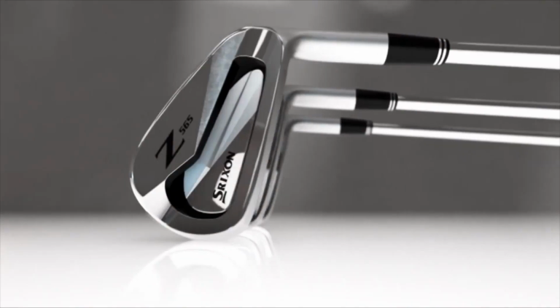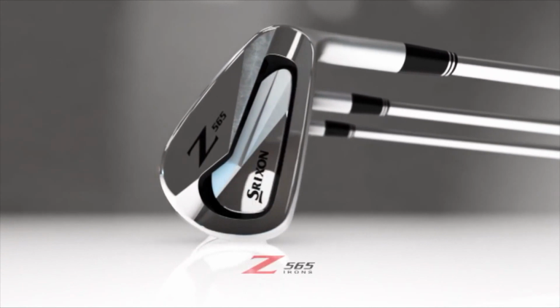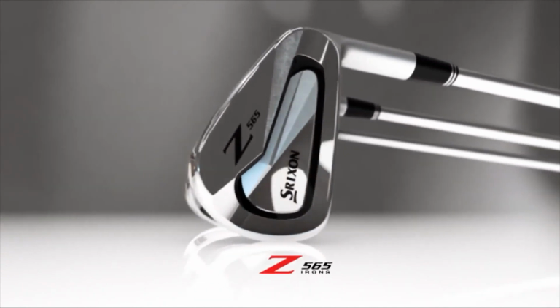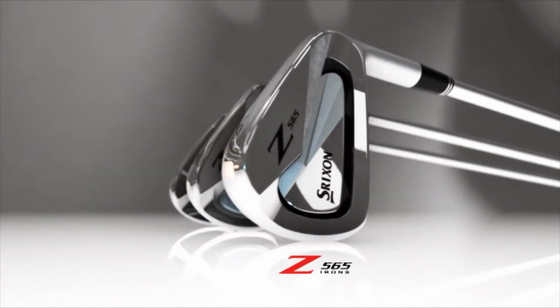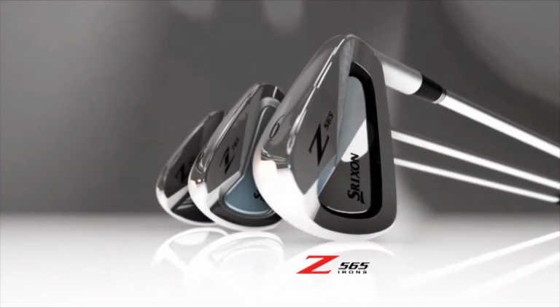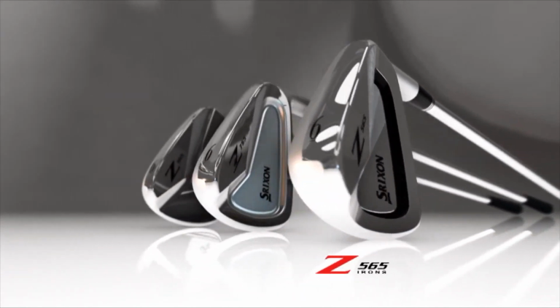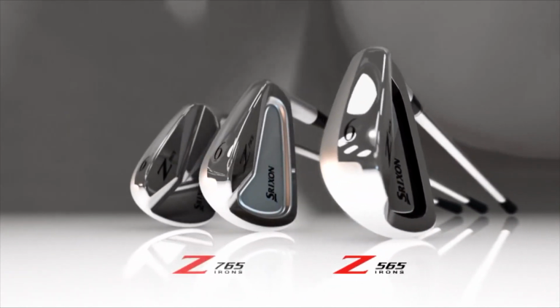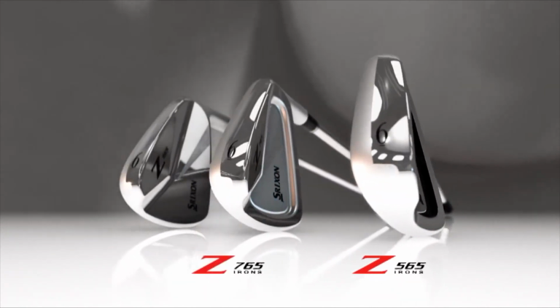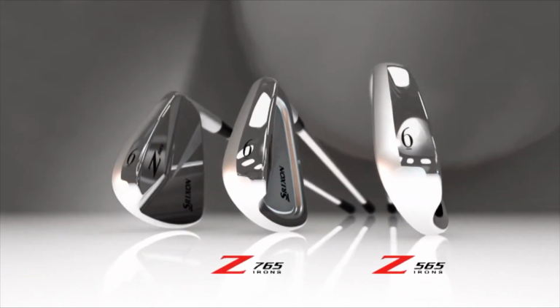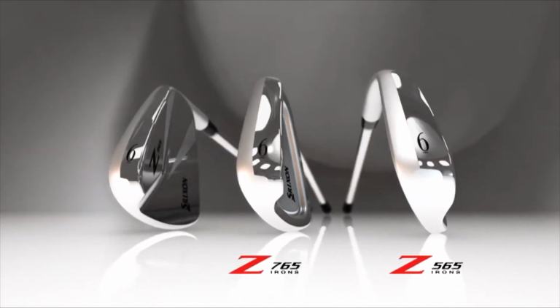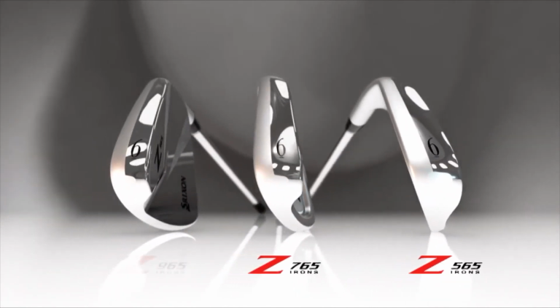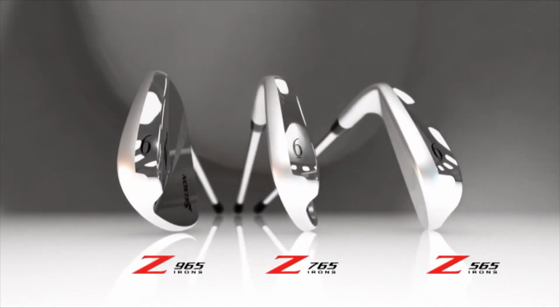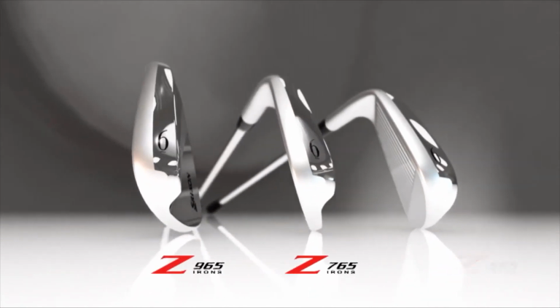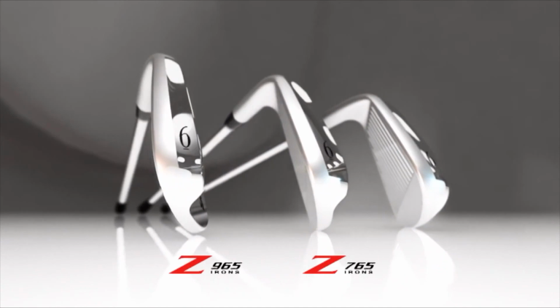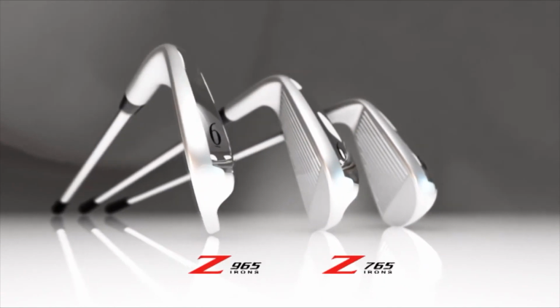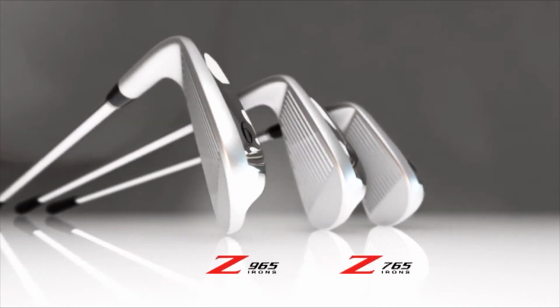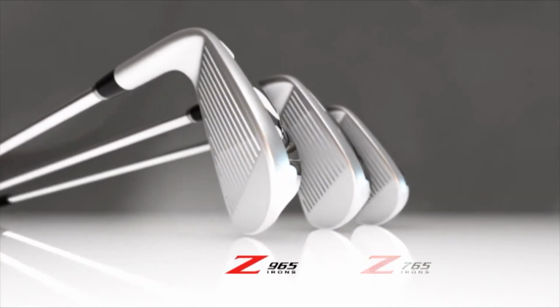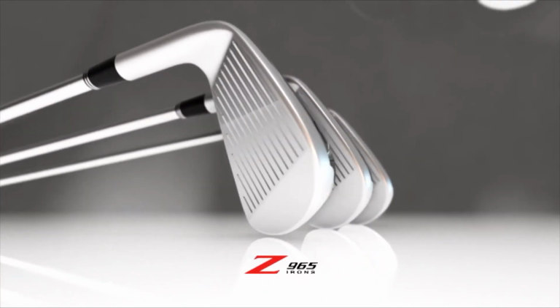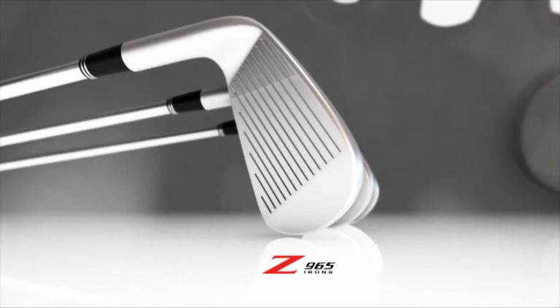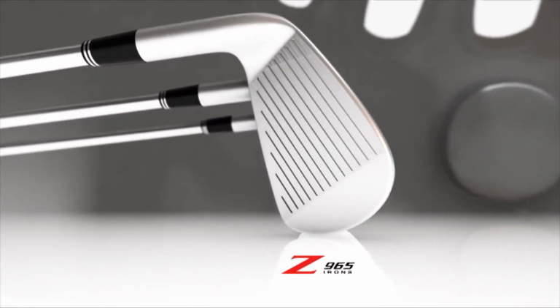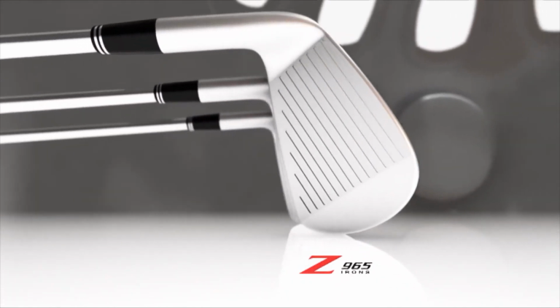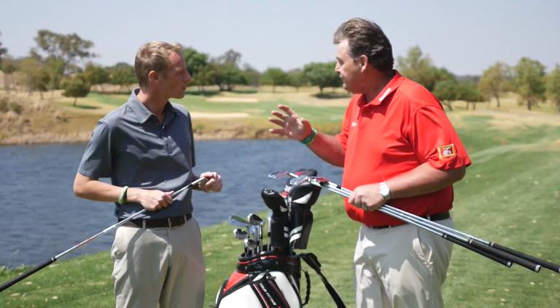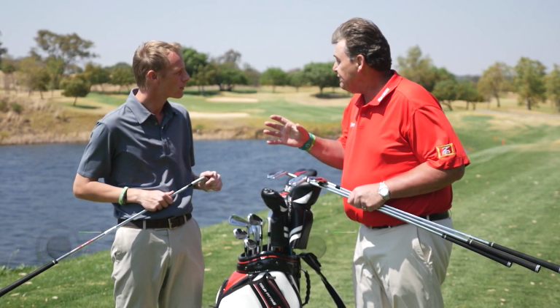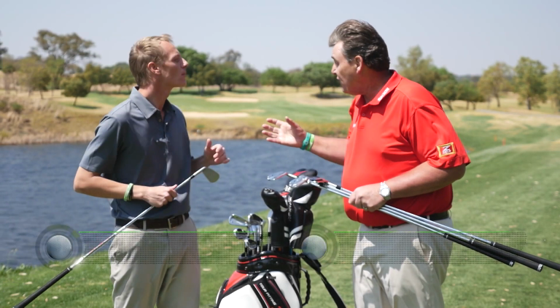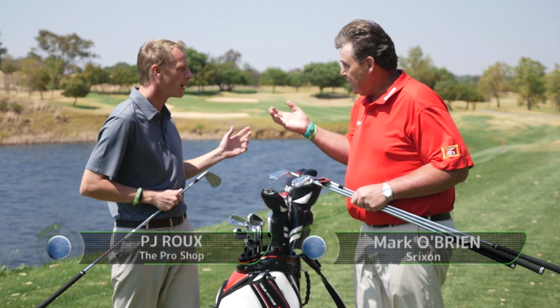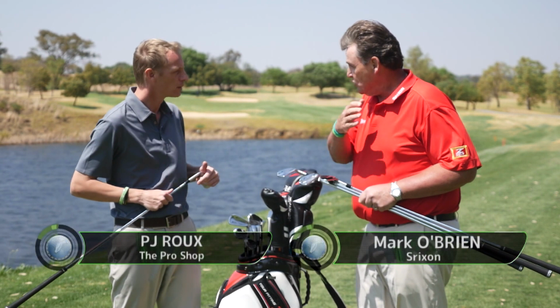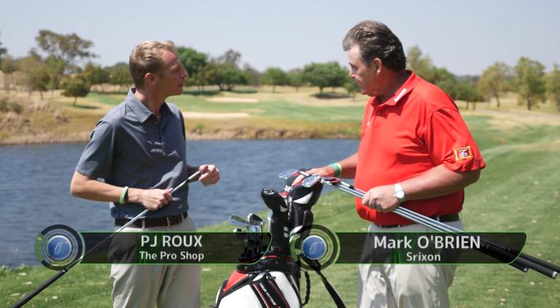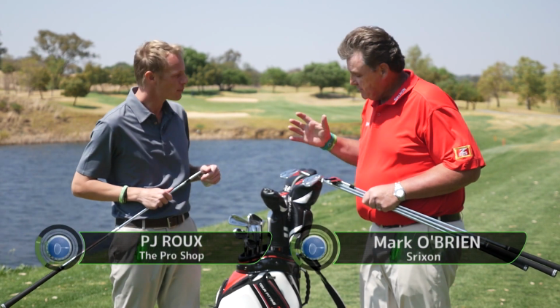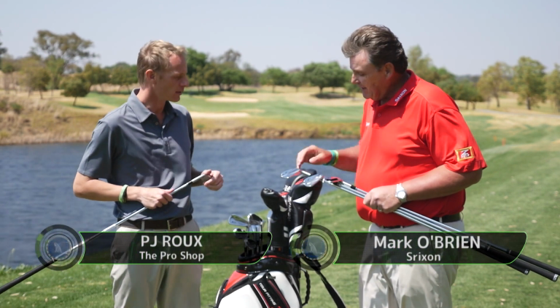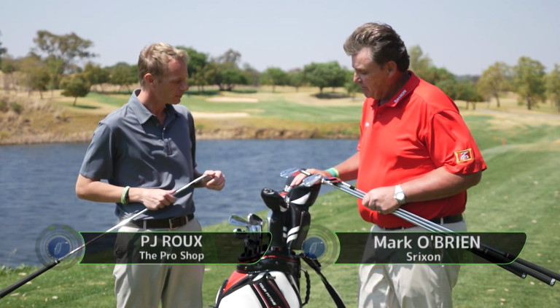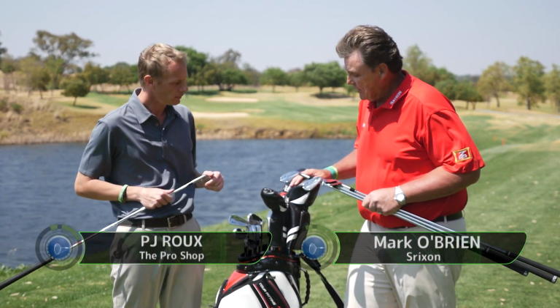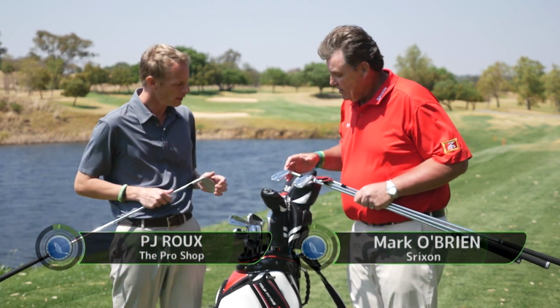Thank you for joining me, Mark. I must say you've got some beautiful looking product here, the Z-65 line-up — three completely distinctly different heads. PJ, obviously this follows on from the Z-45 product we had which we launched two years ago, so this is the latest and greatest we have.